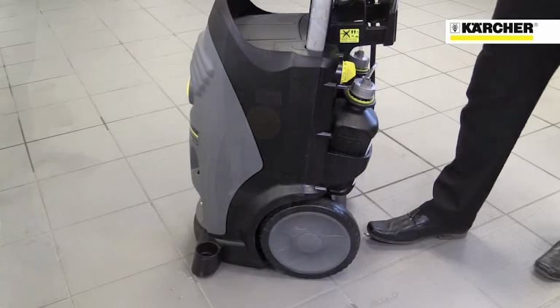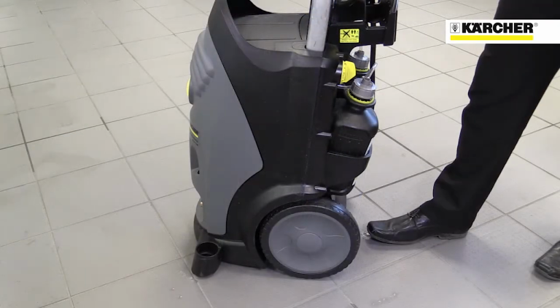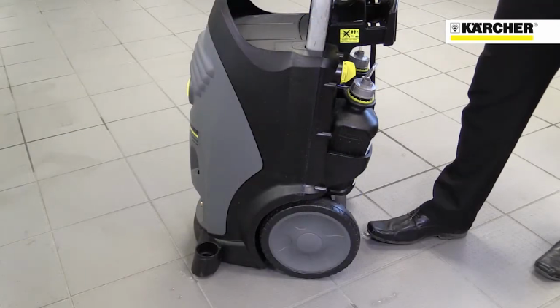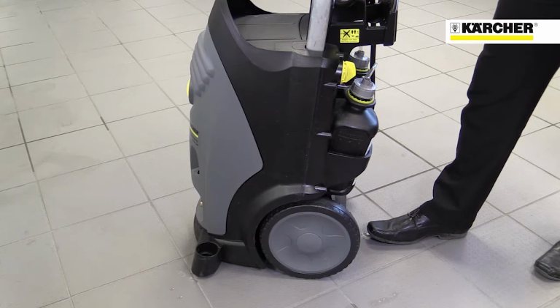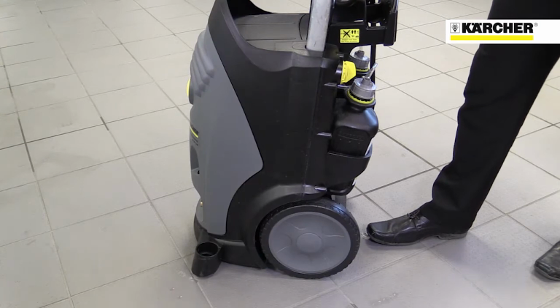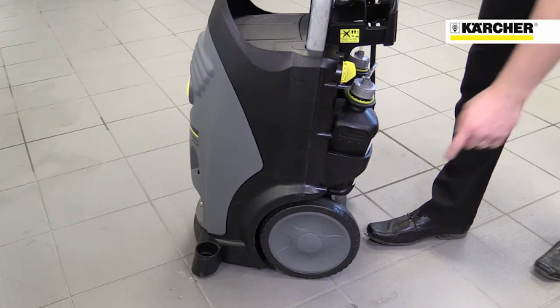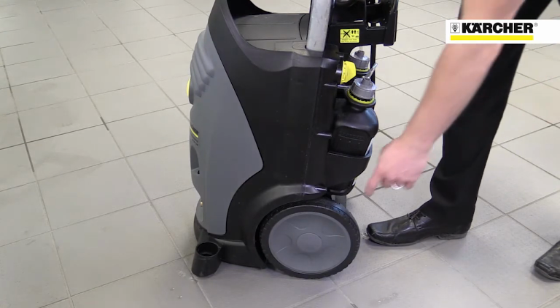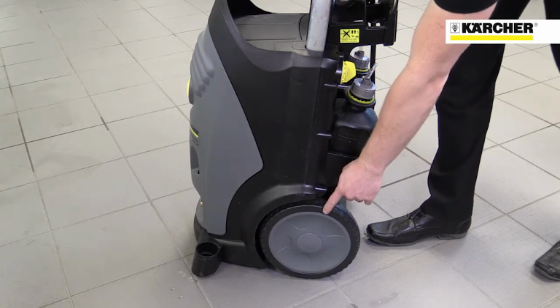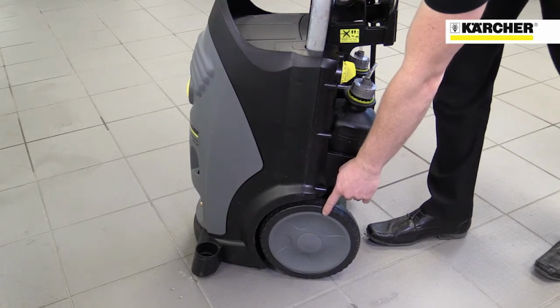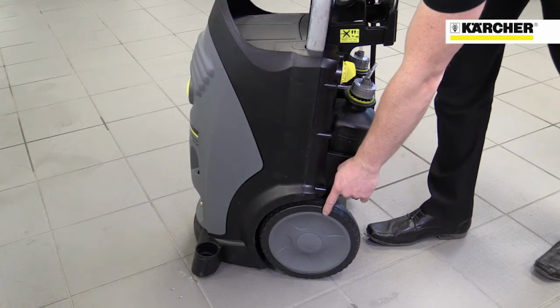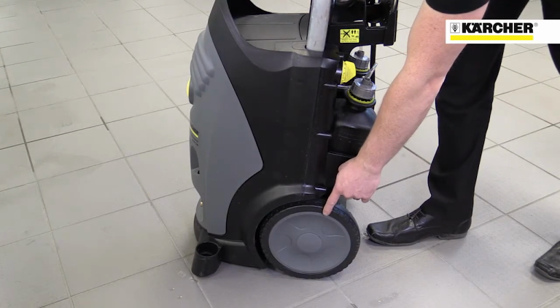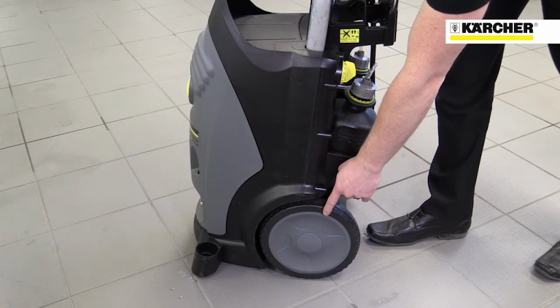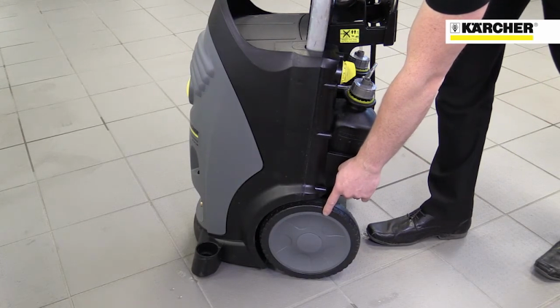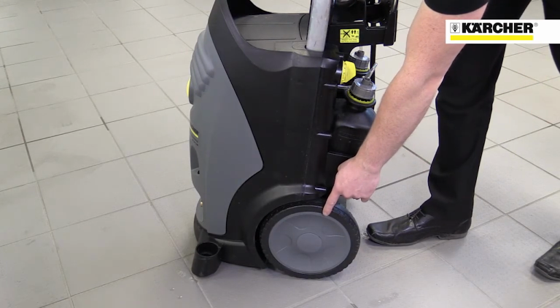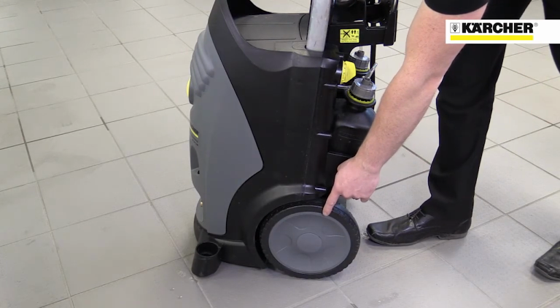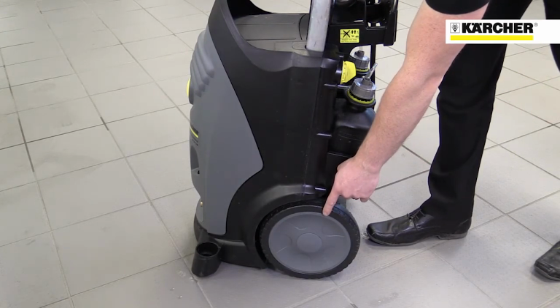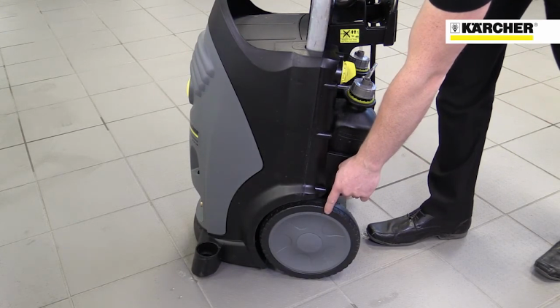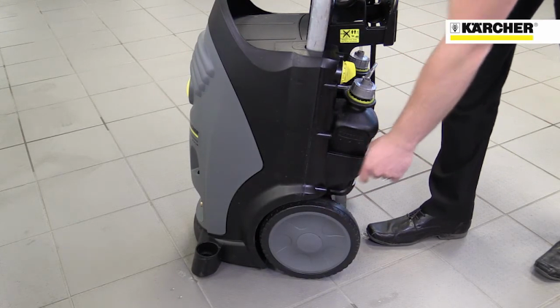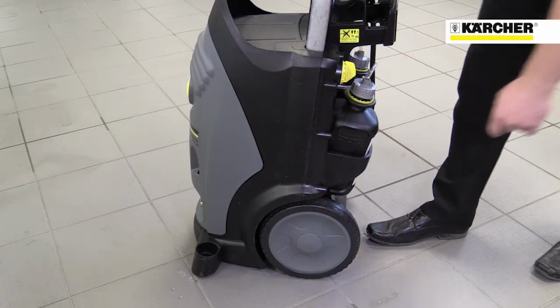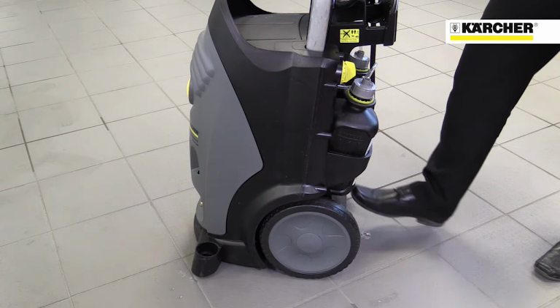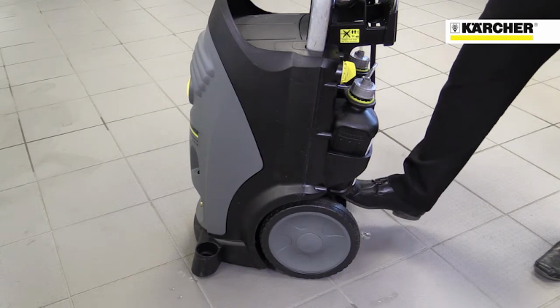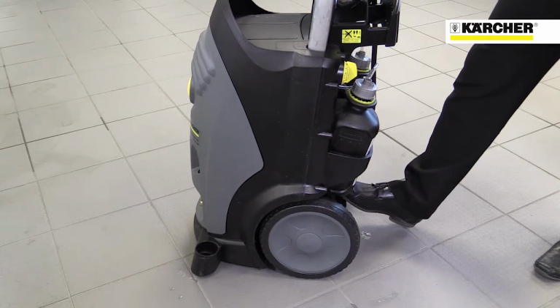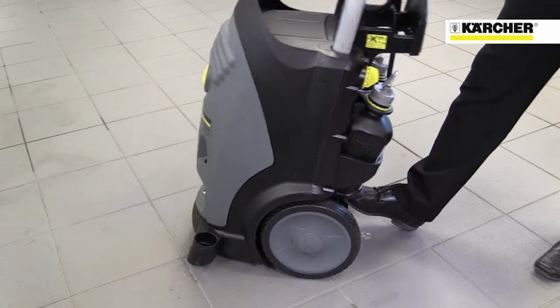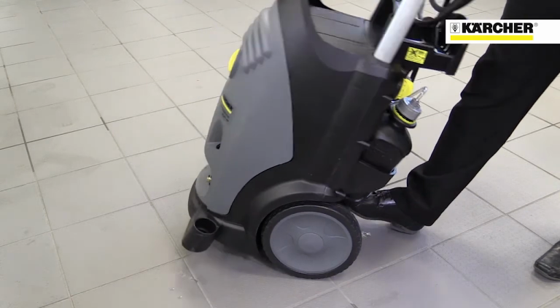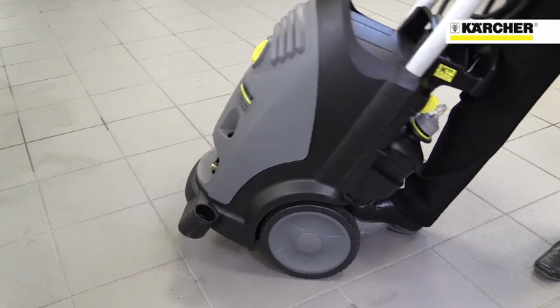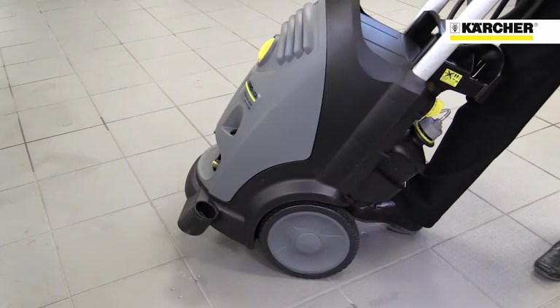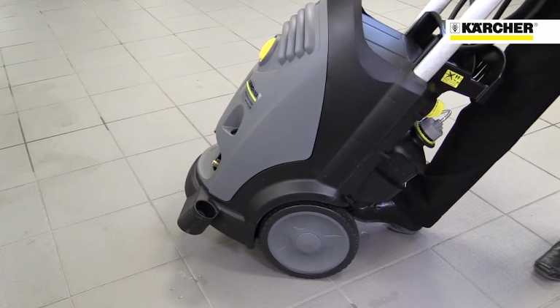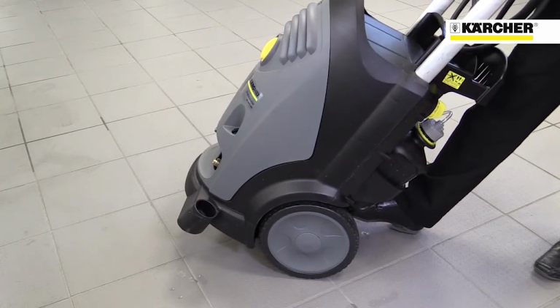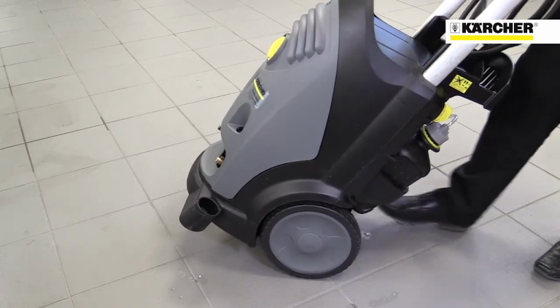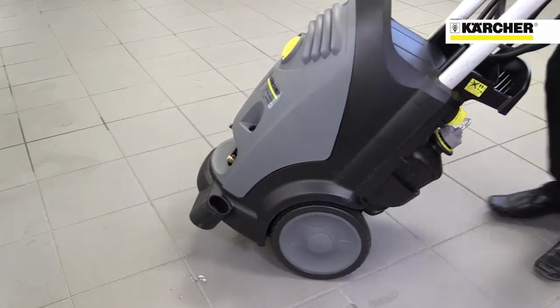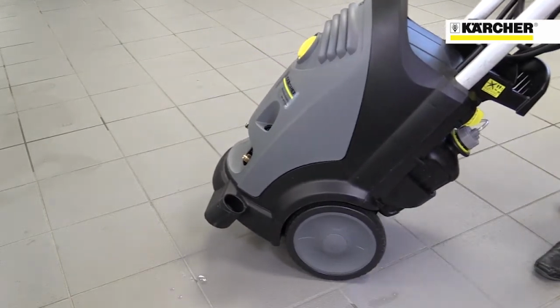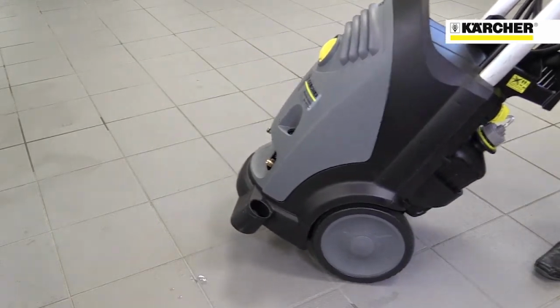Despite its size, the machine is very easy to move around thanks to the large wheels and tilting aid on the back. Its small footprint takes up little space in a store cupboard or van.